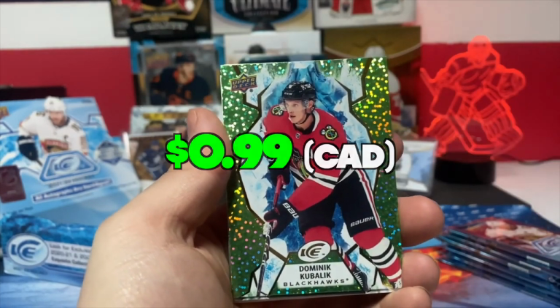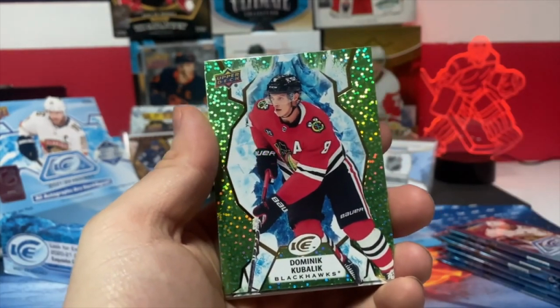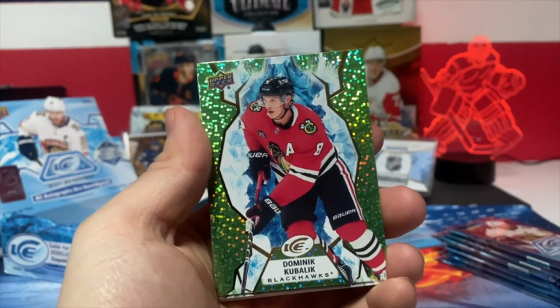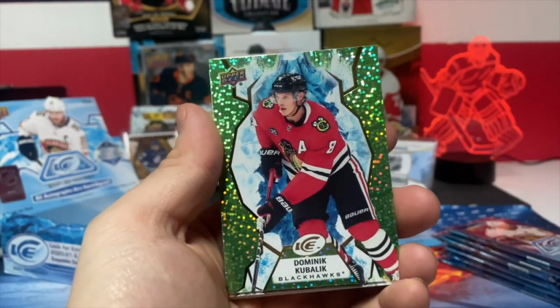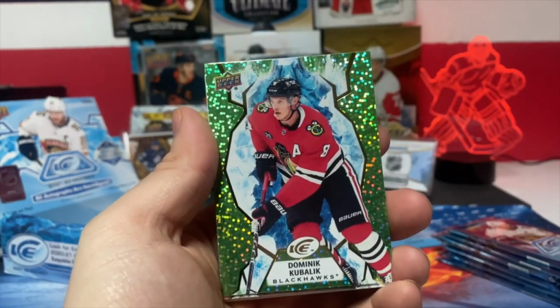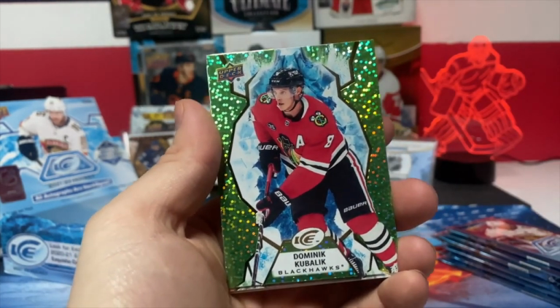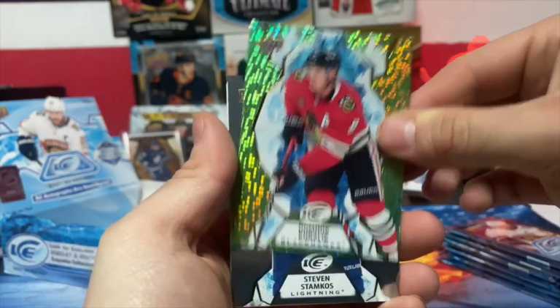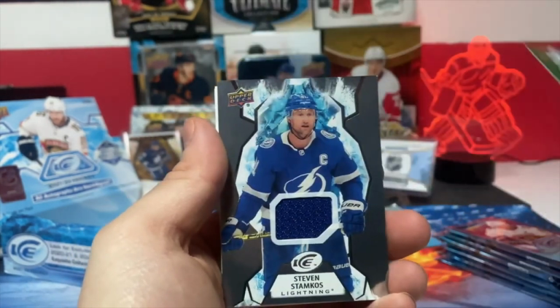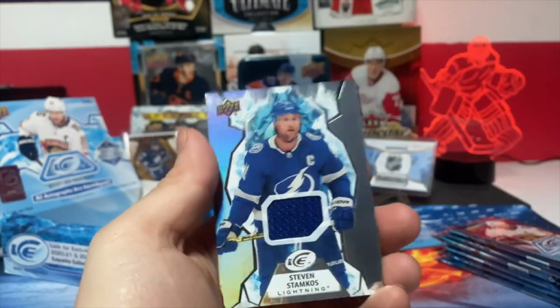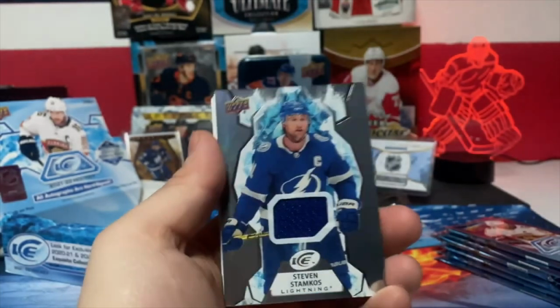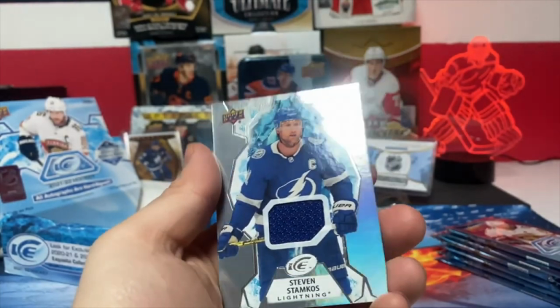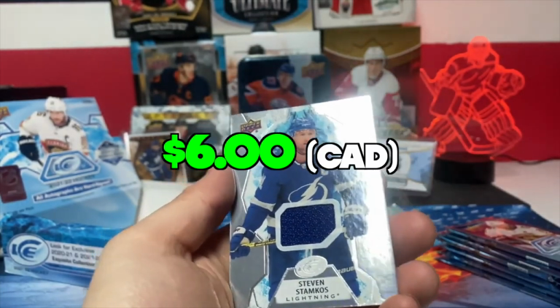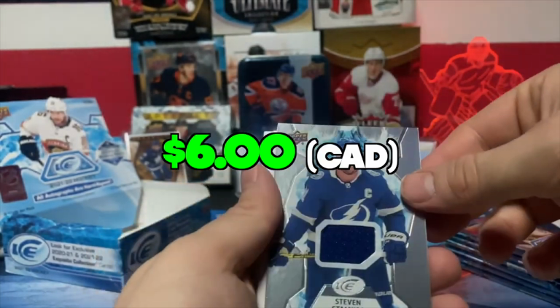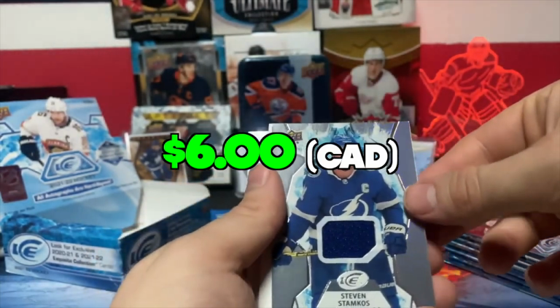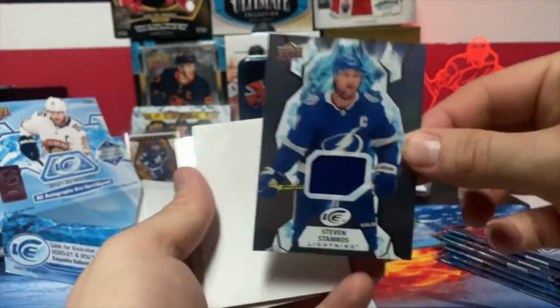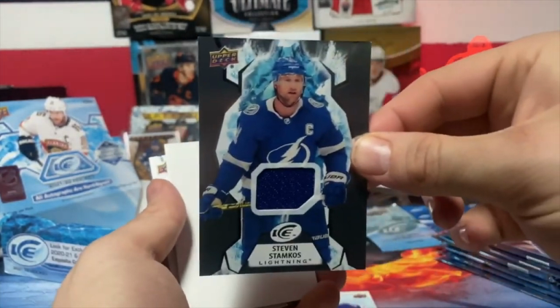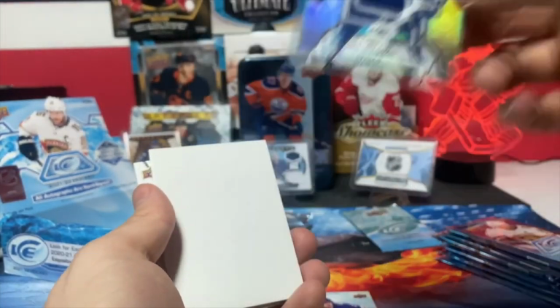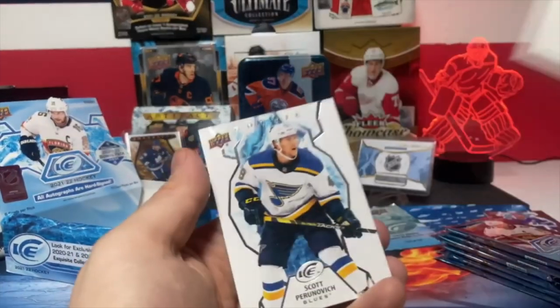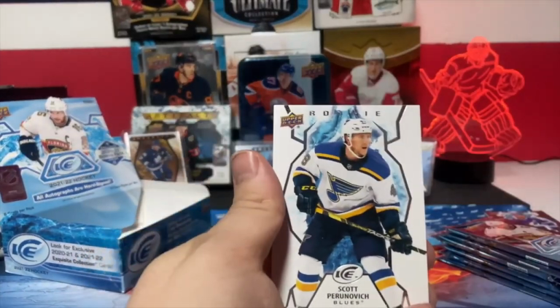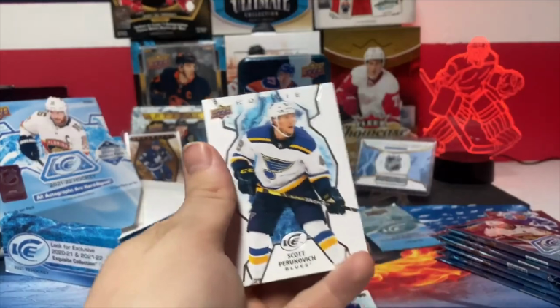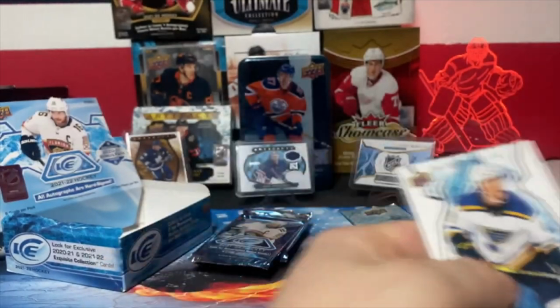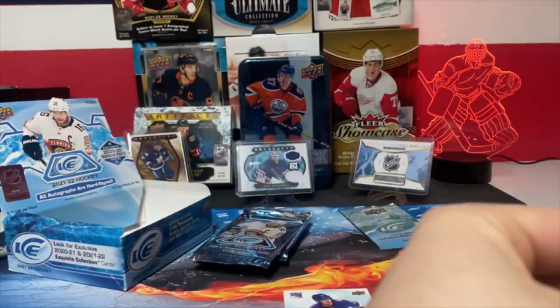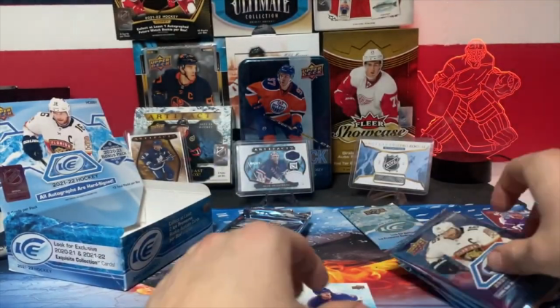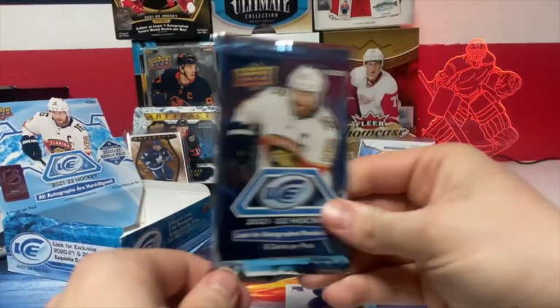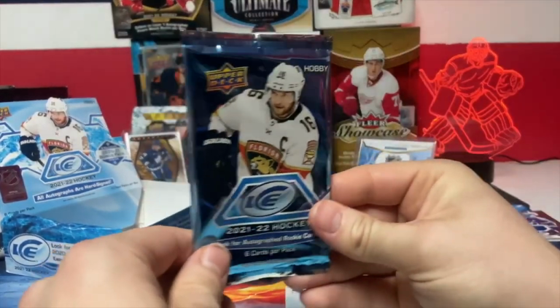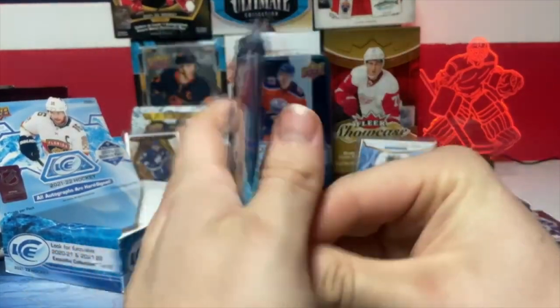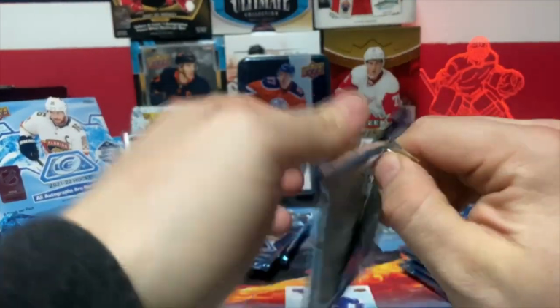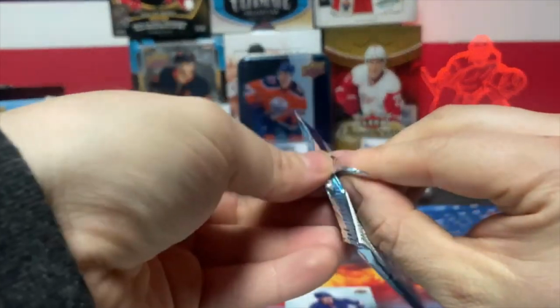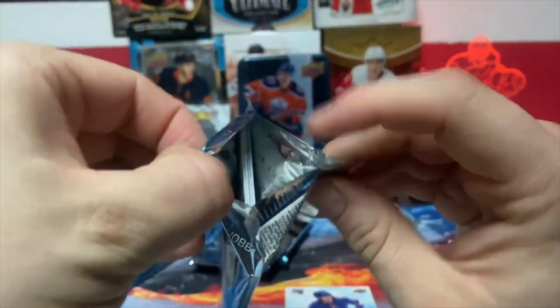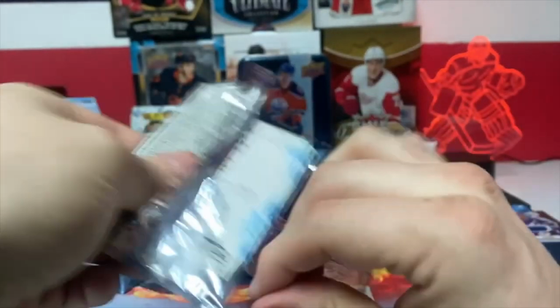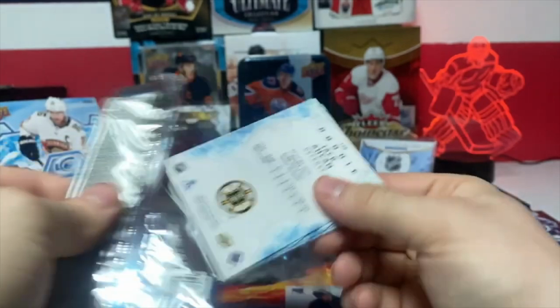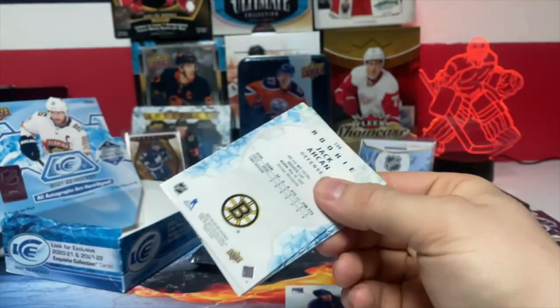Nominac, Kubalik green, Steven Stamkos jersey card - not numbered. That's pretty good, pretty cool. Filler, and Scott Perunovic. Next pack - a smaller pack here.